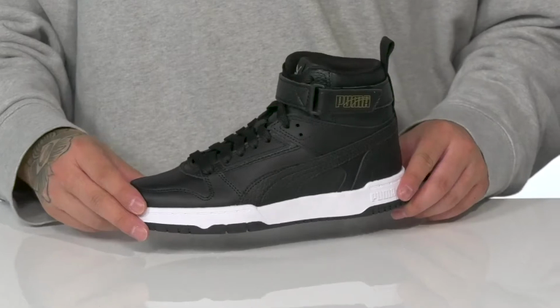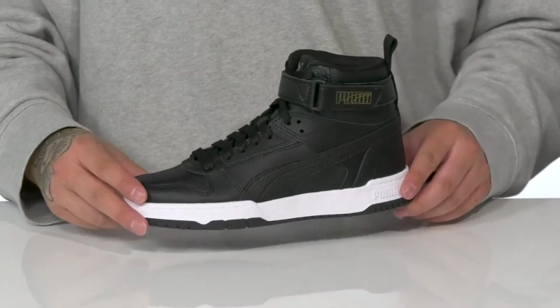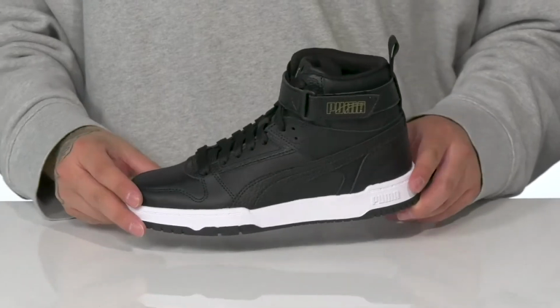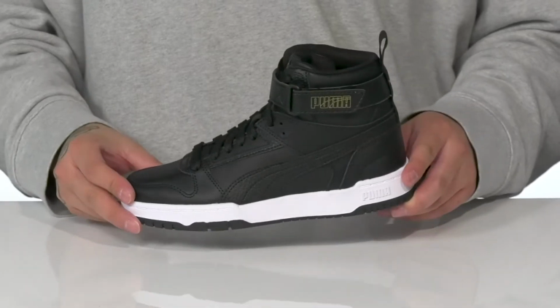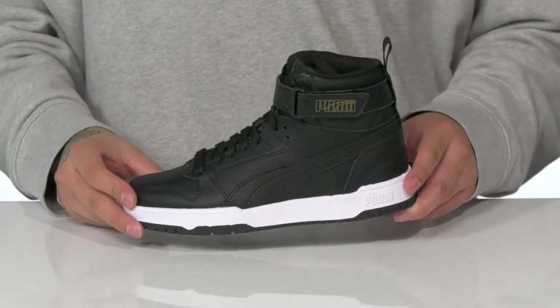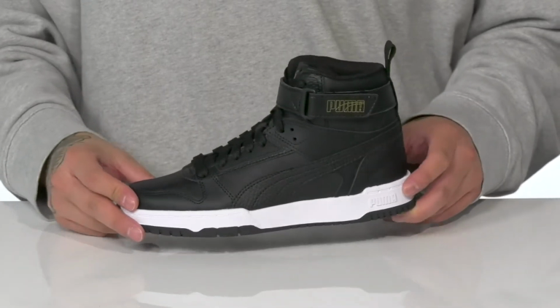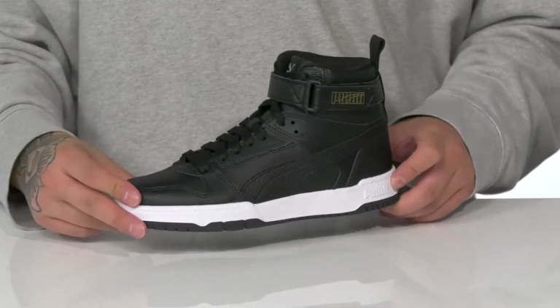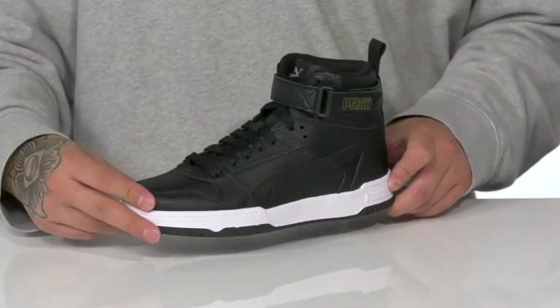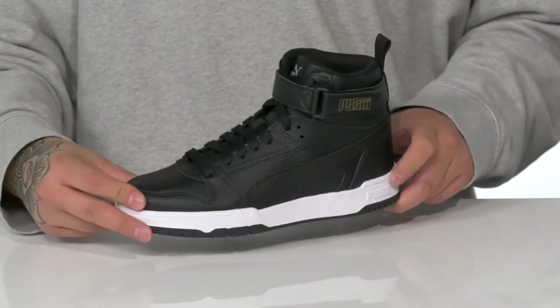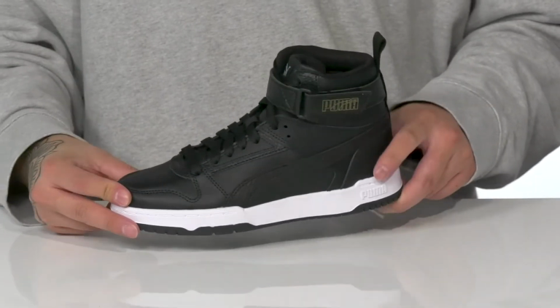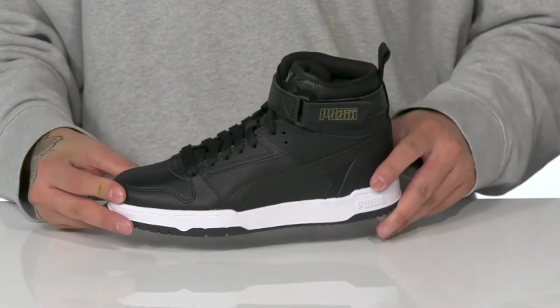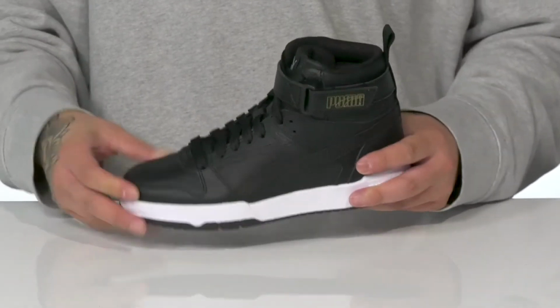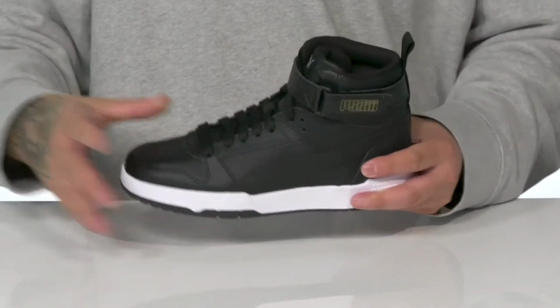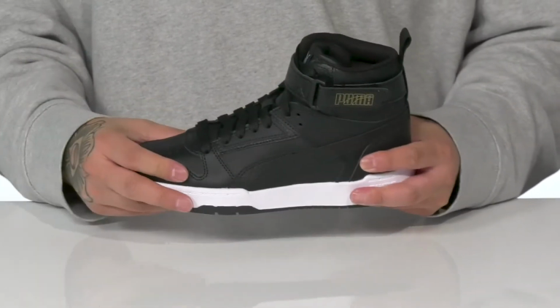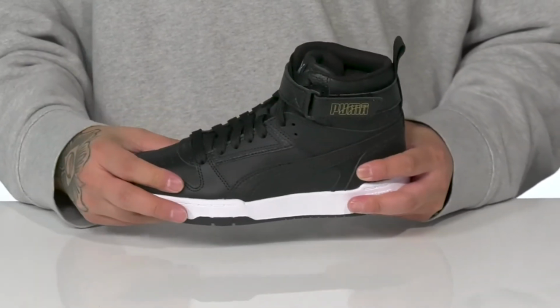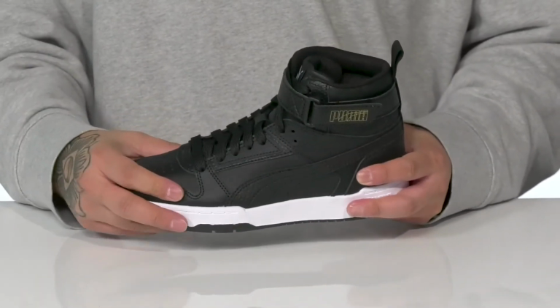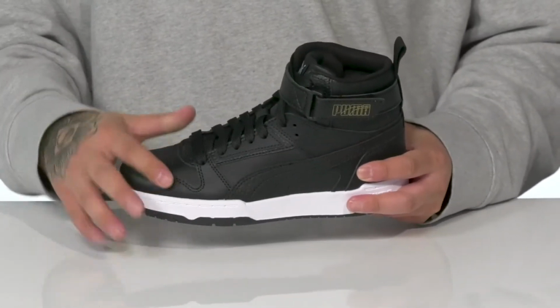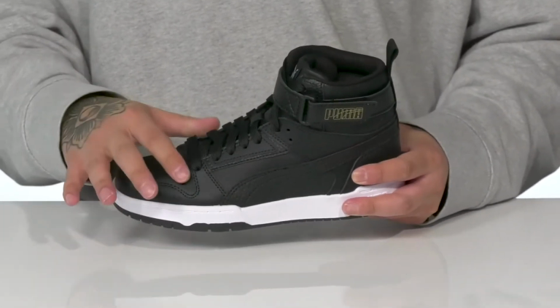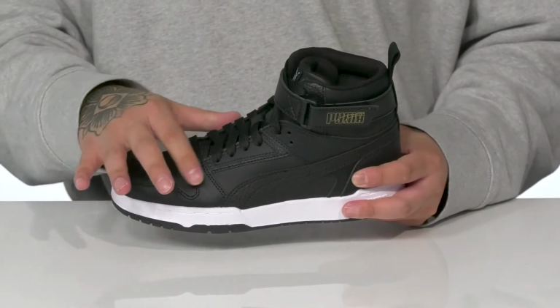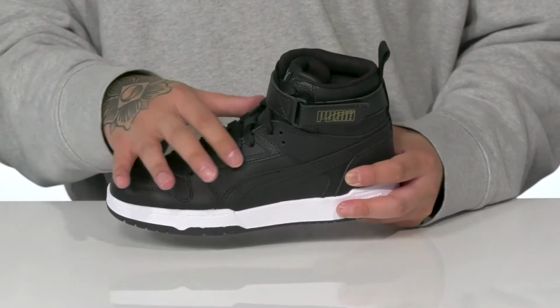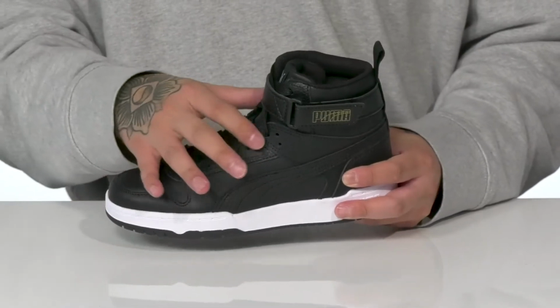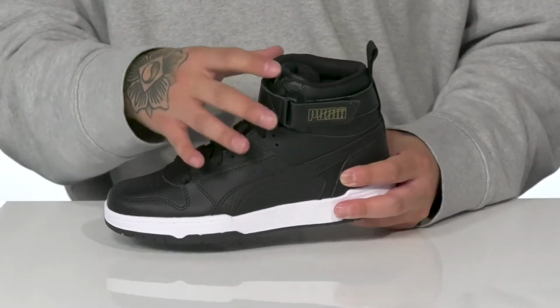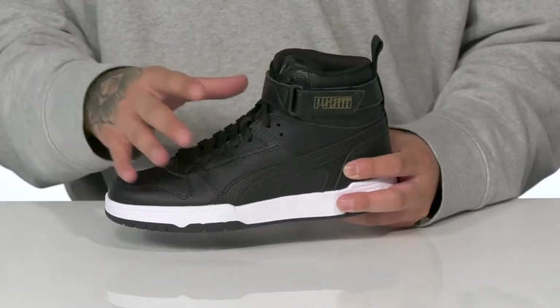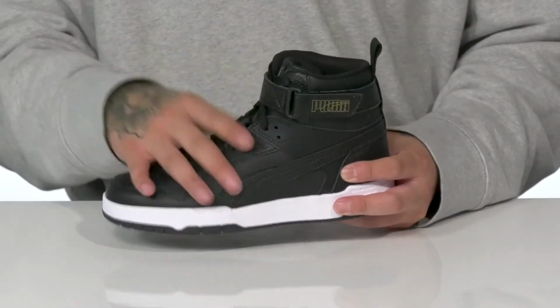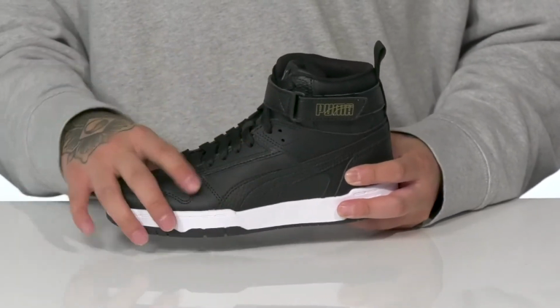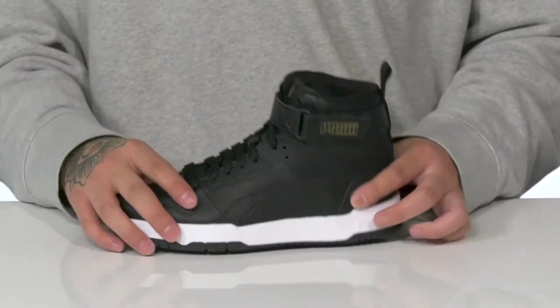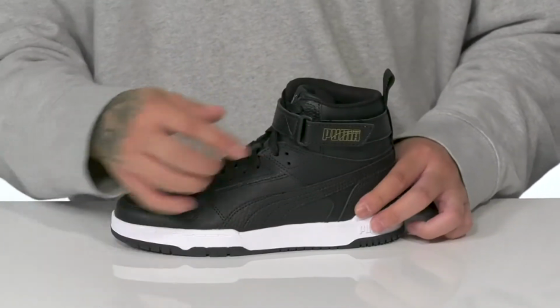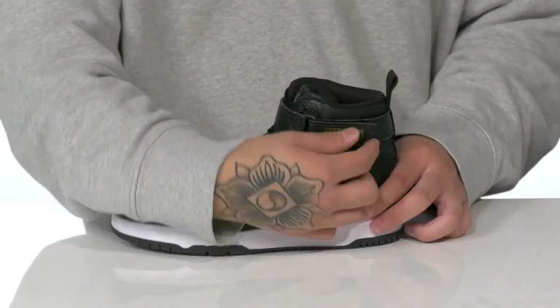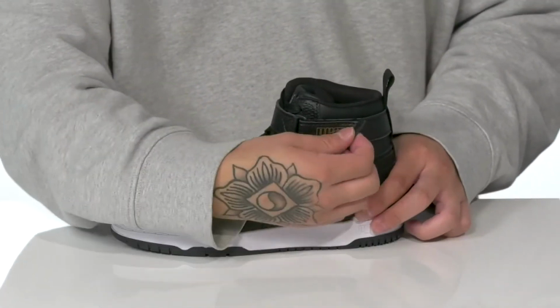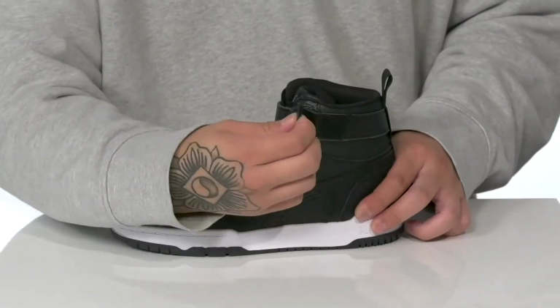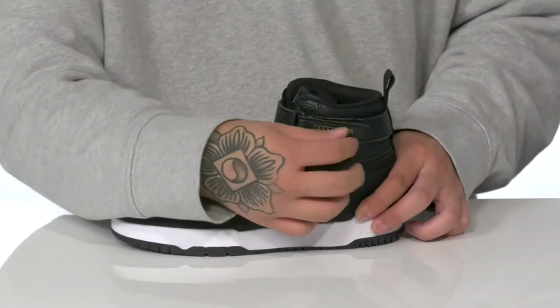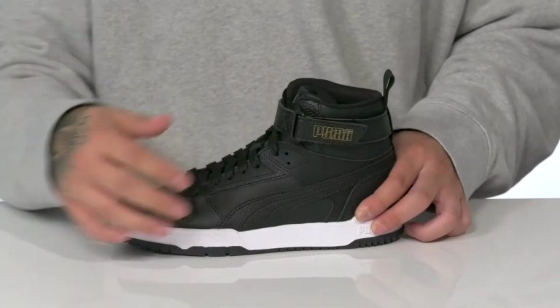The RVD Game from Puma Kids is a basketball-inspired shoe made with a durable synthetic leather upper. A traditional lace-up design that goes all the way up provides a secure fit, and a hook-and-loop closure up top as well.